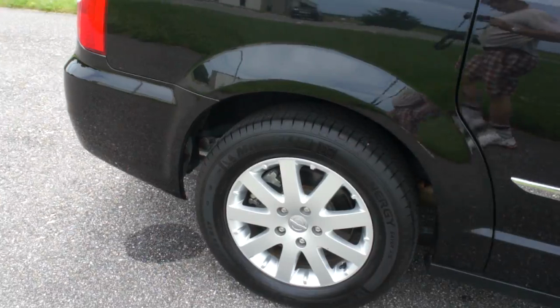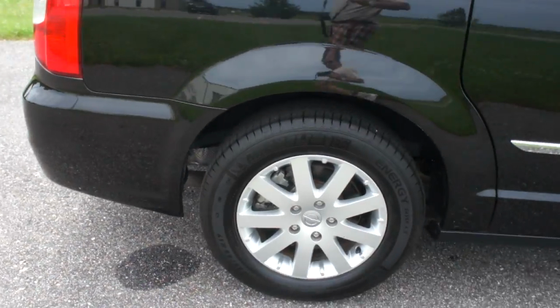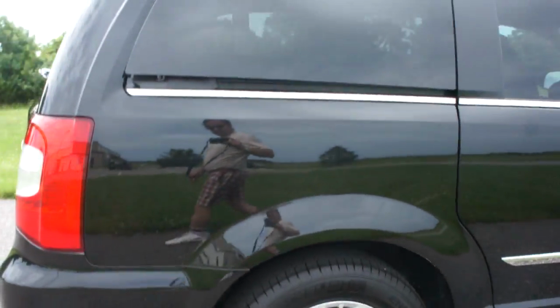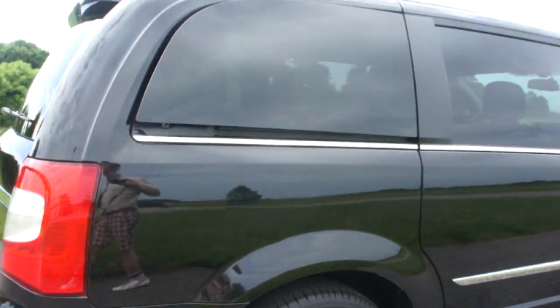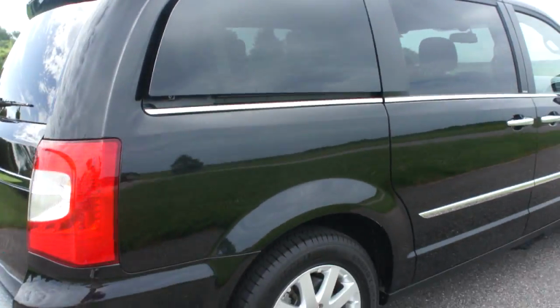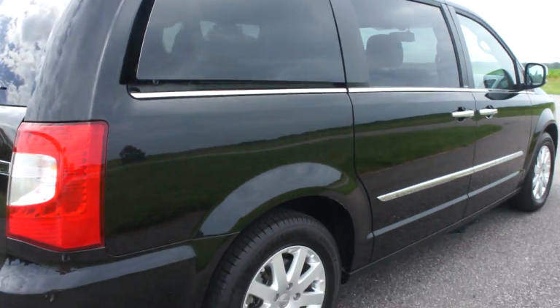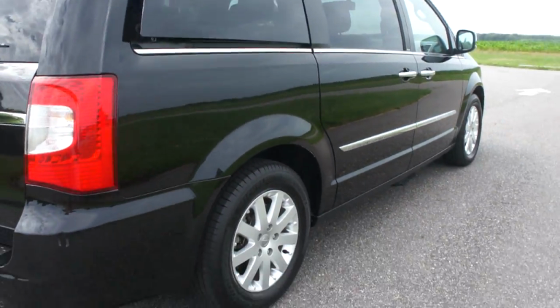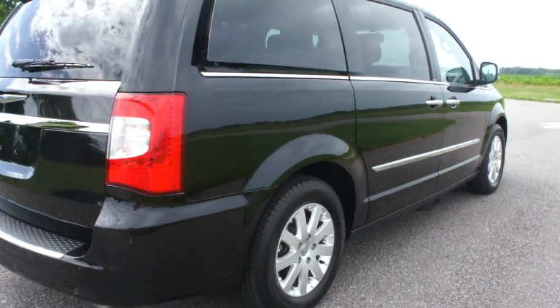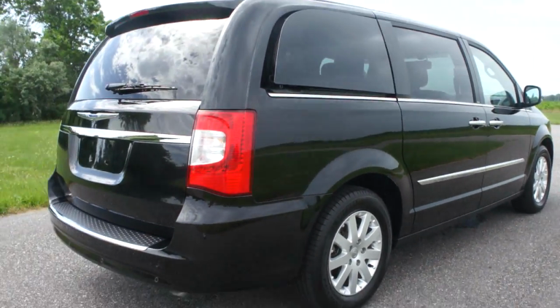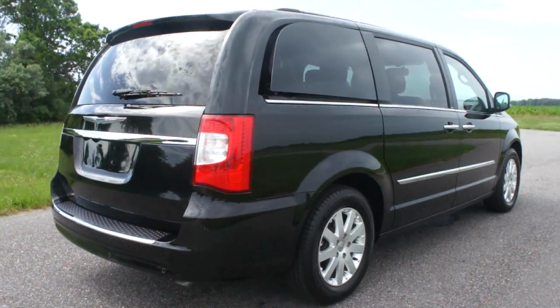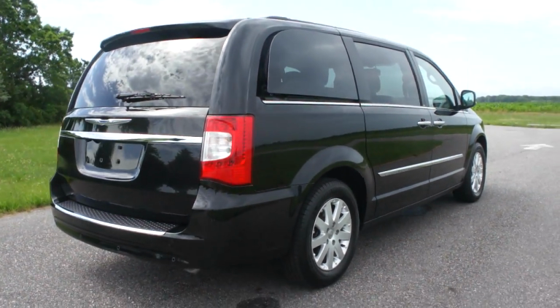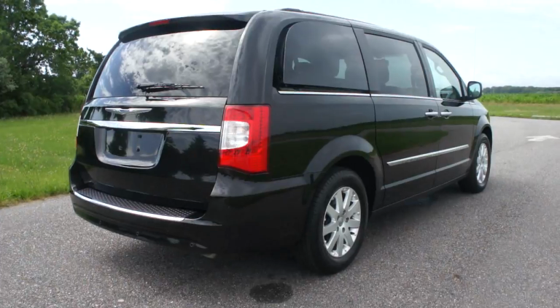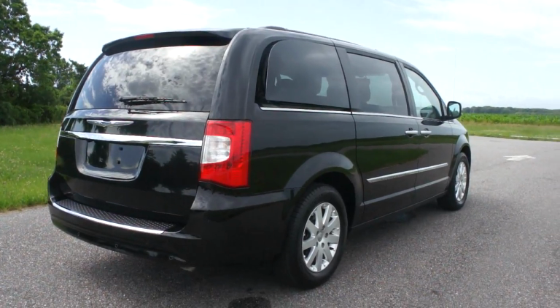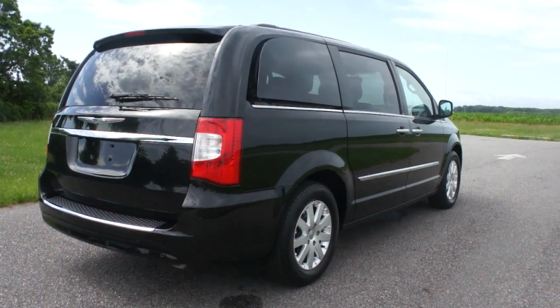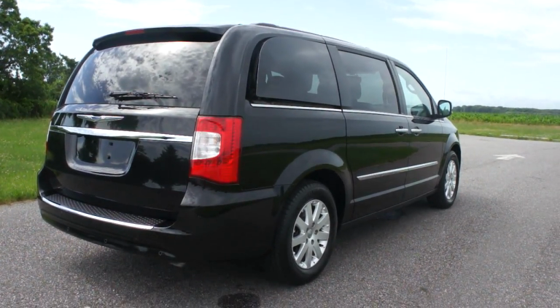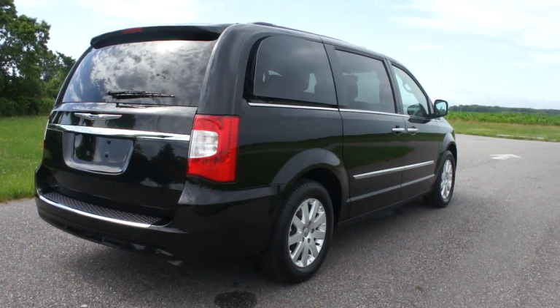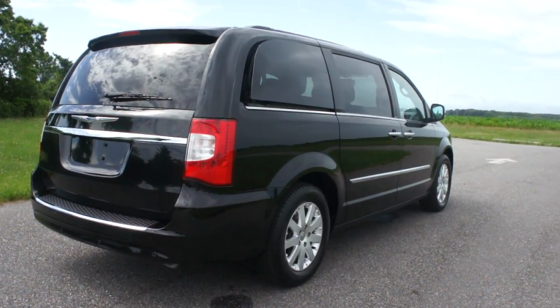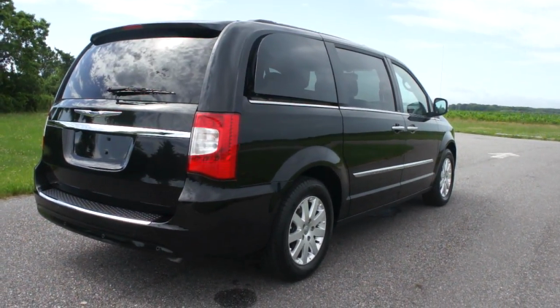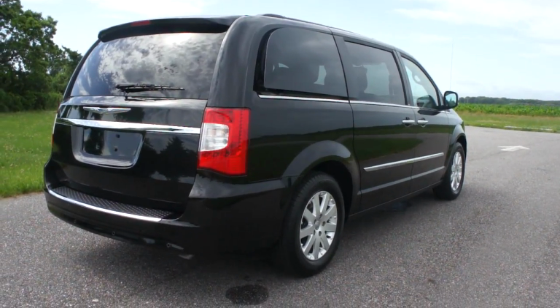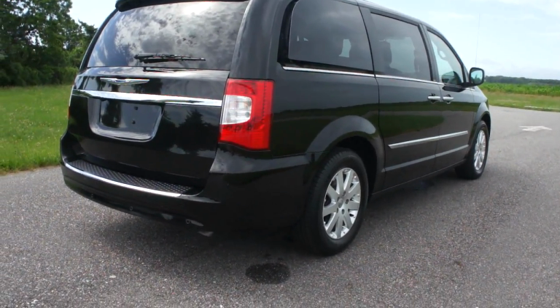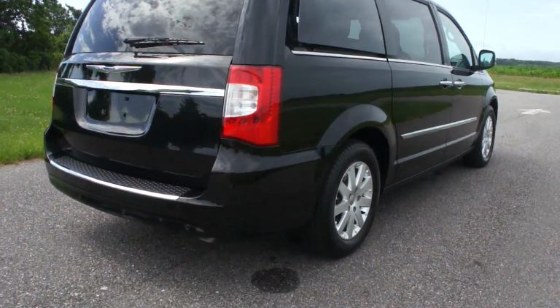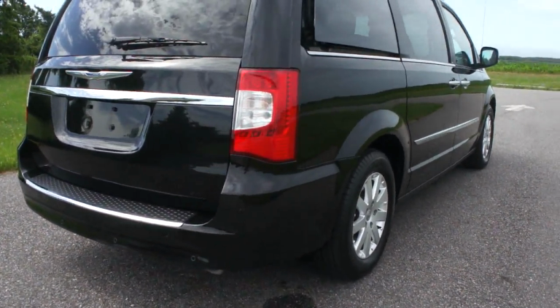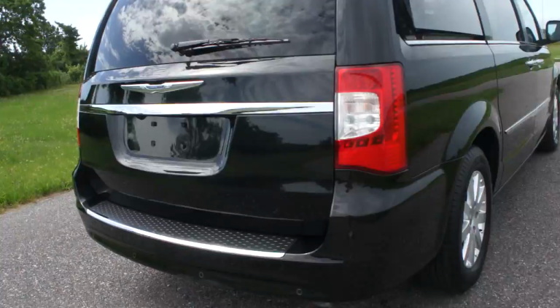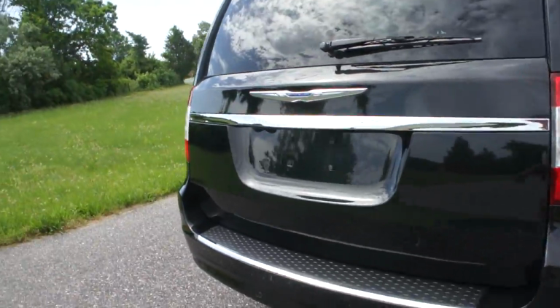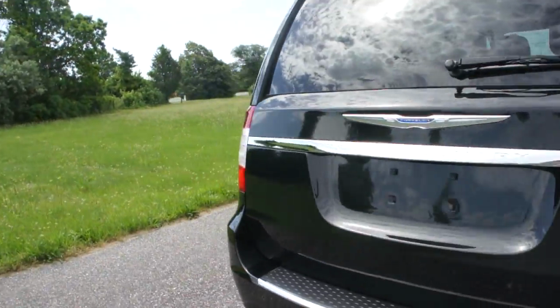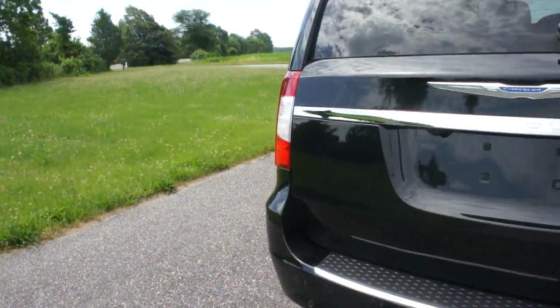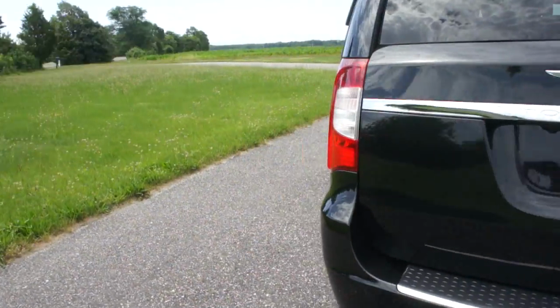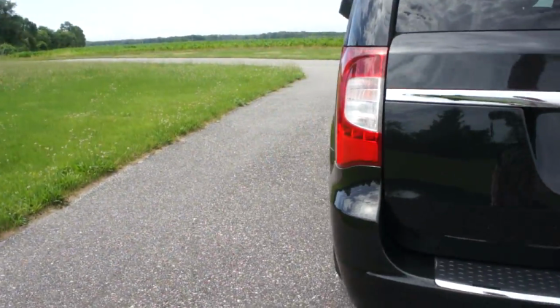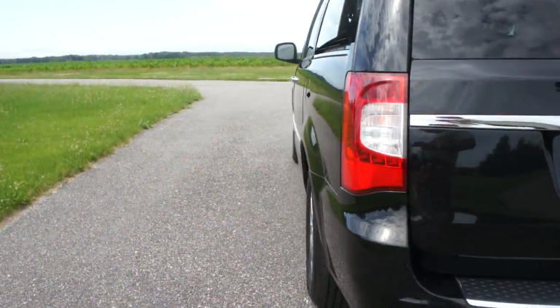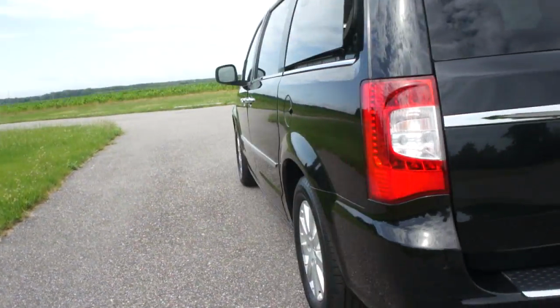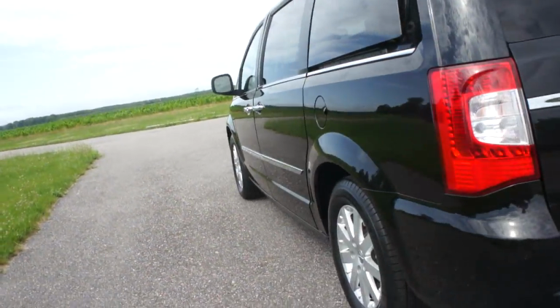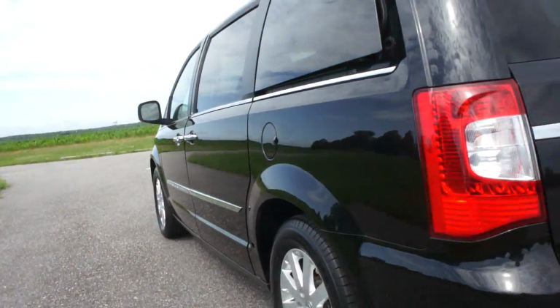It's got the media center, dual DVDs, all power doors — we've got the power side doors, power rear hatch. It's got the big wheels on it, Michelins. Plenty of rubber left on the wheels. It only has 6,800 miles on it.